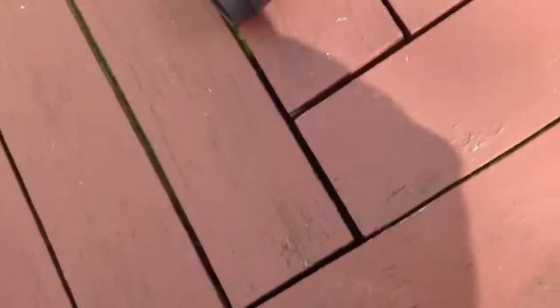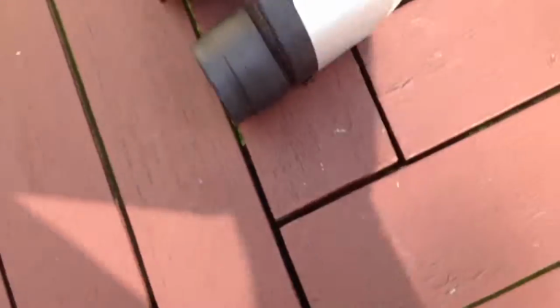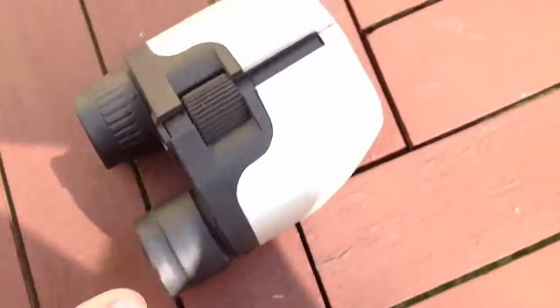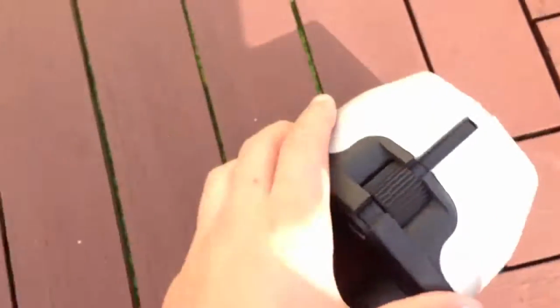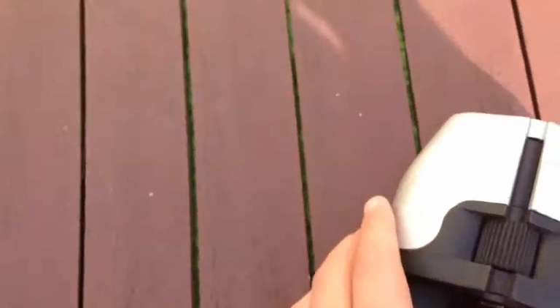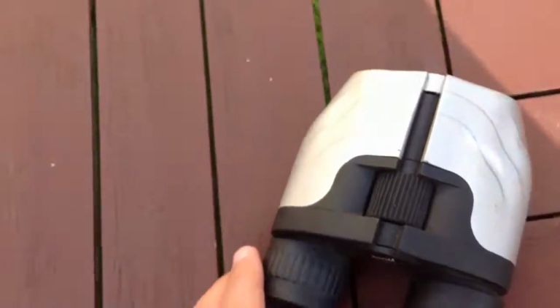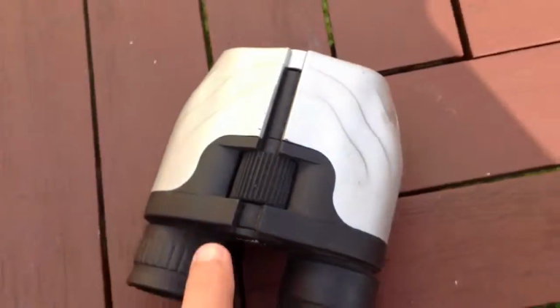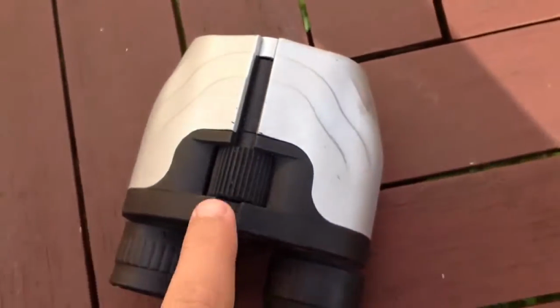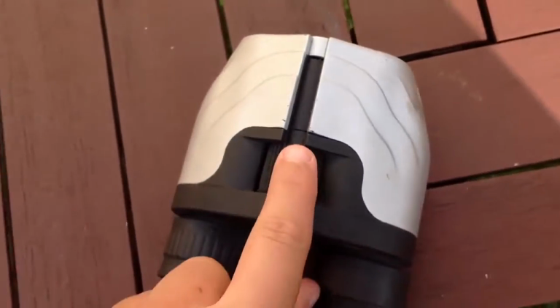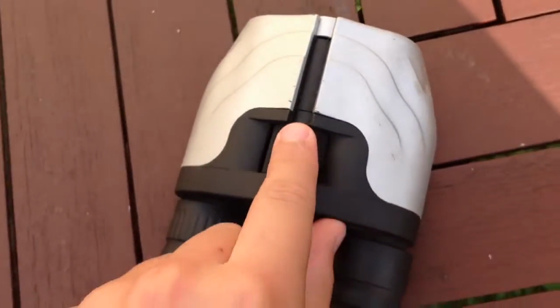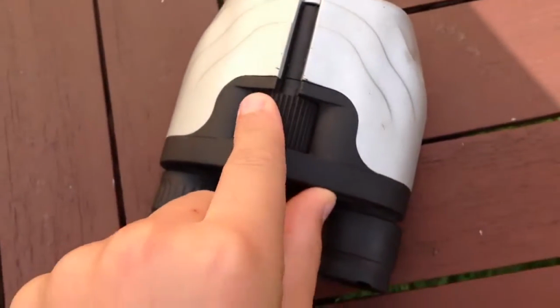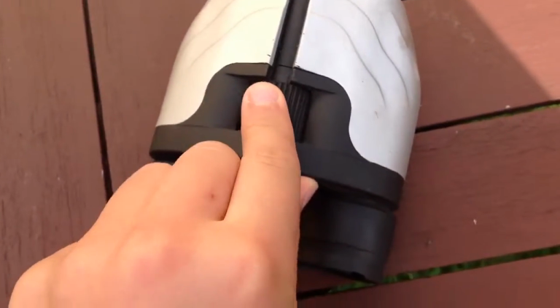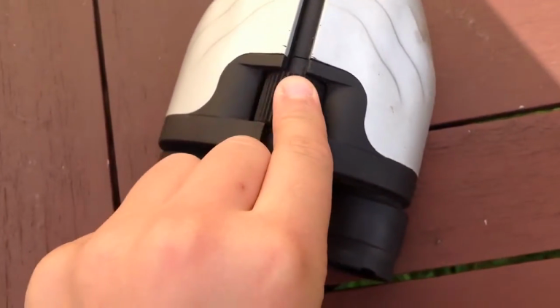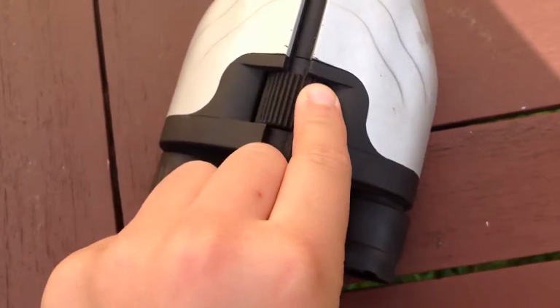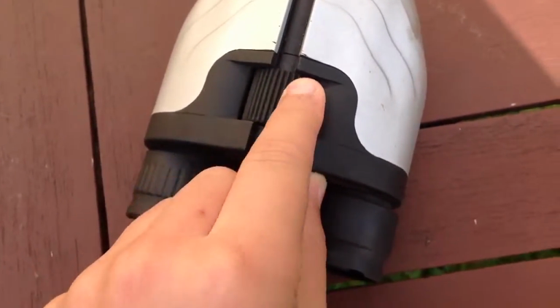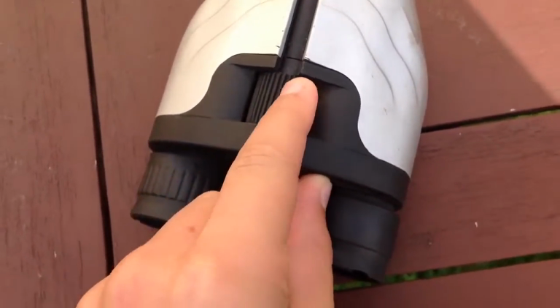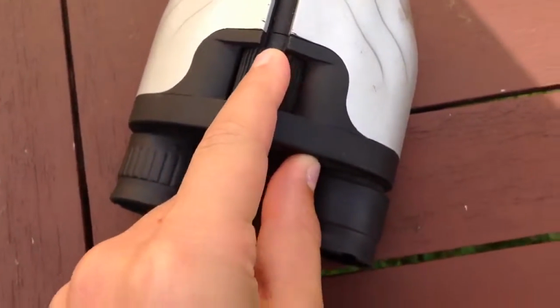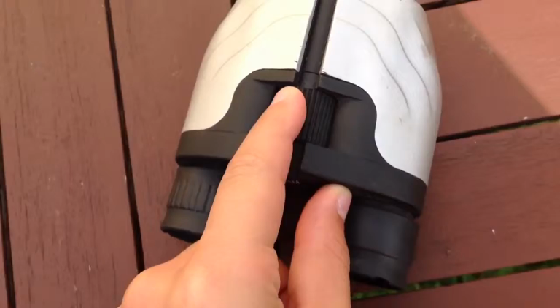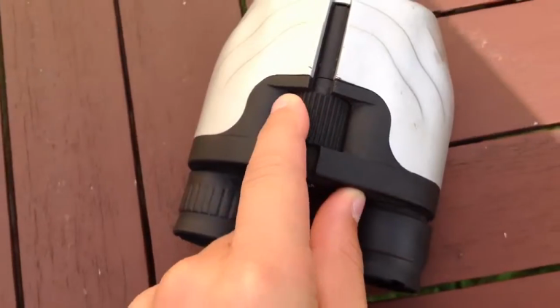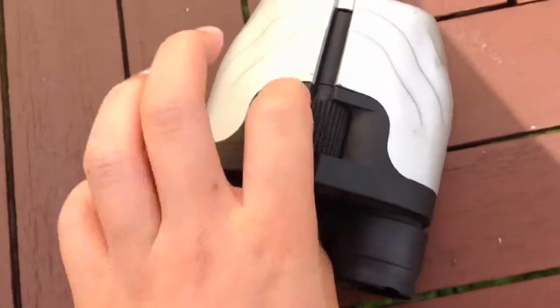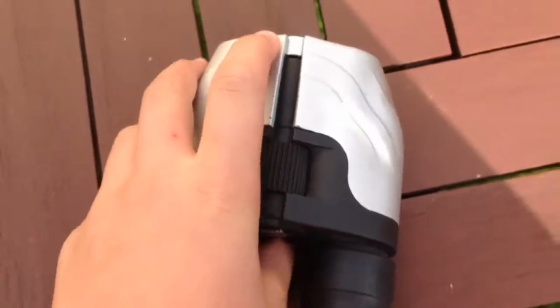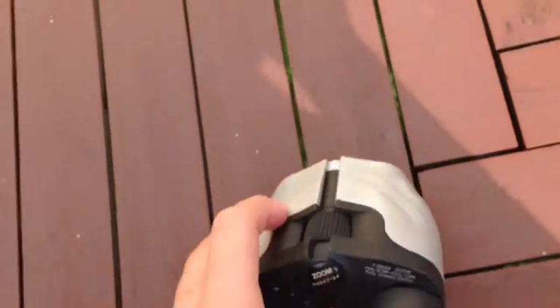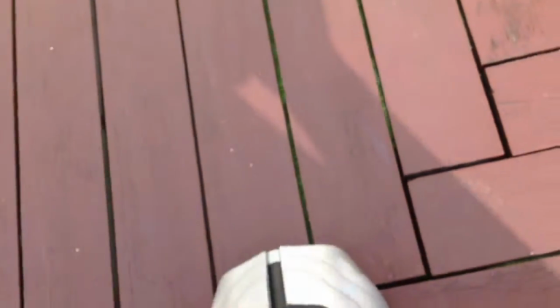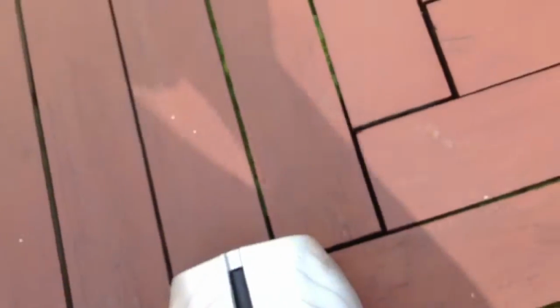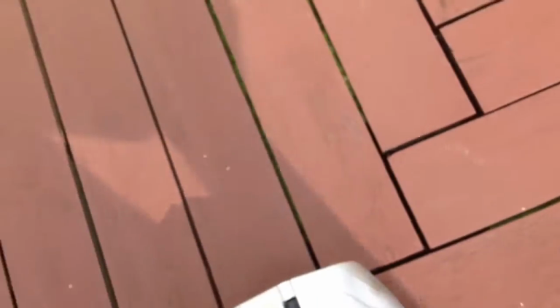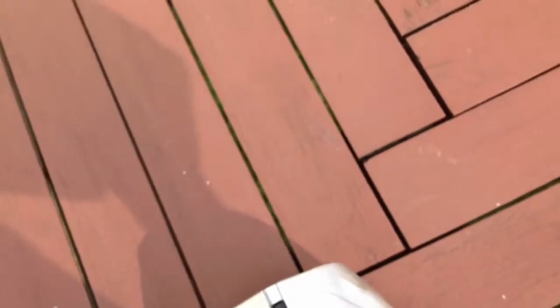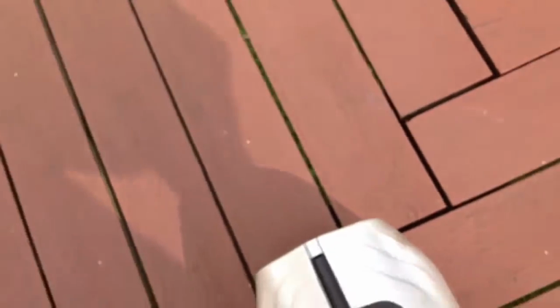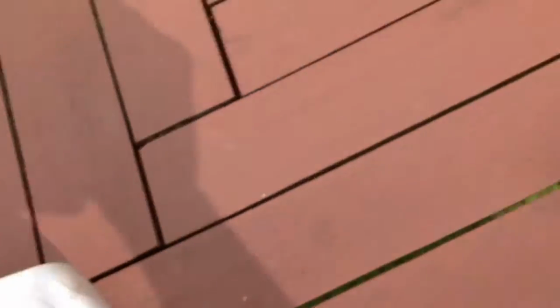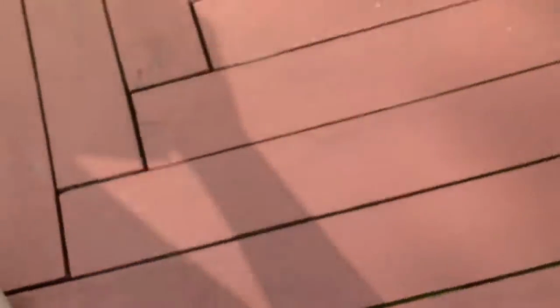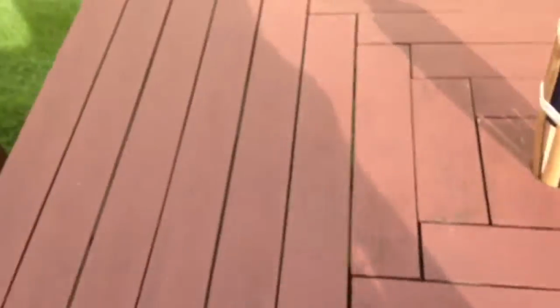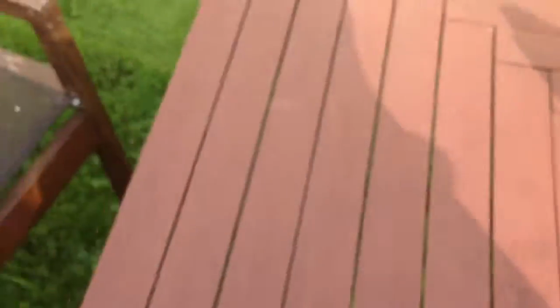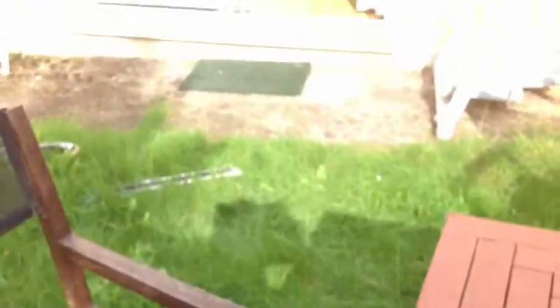And here on the top's the focus. And it works pretty well. I think the shortest distance is about 2 to 3 meters away.